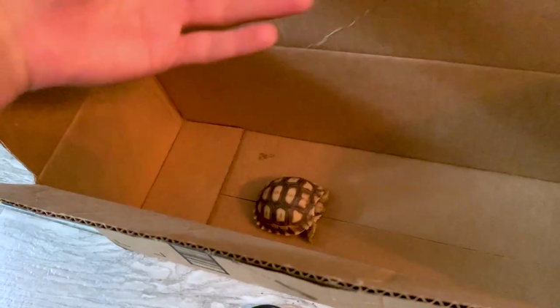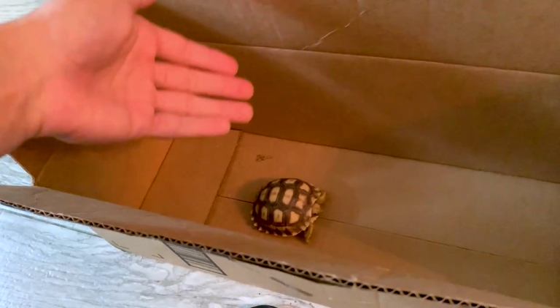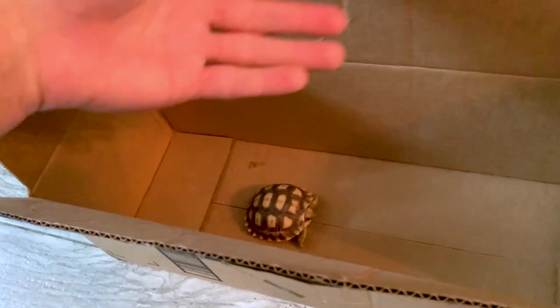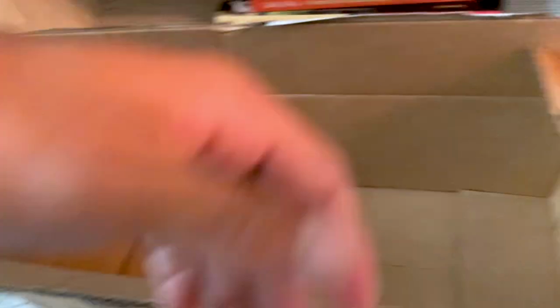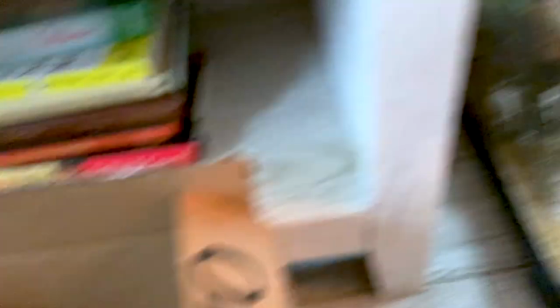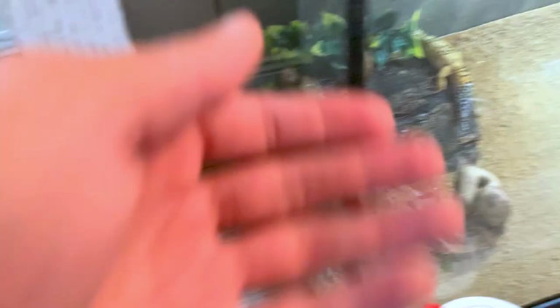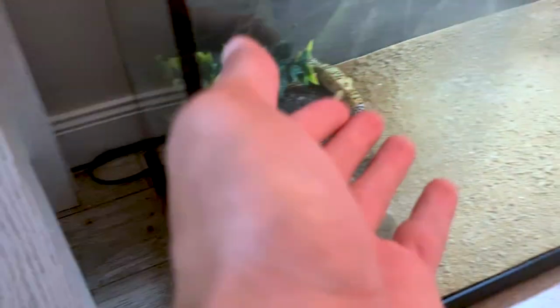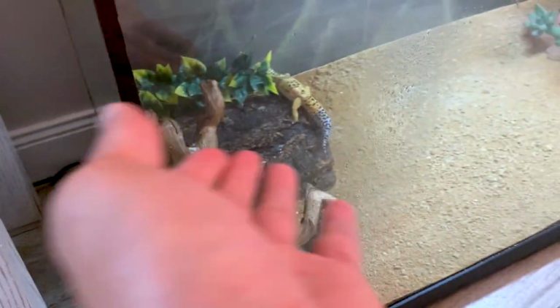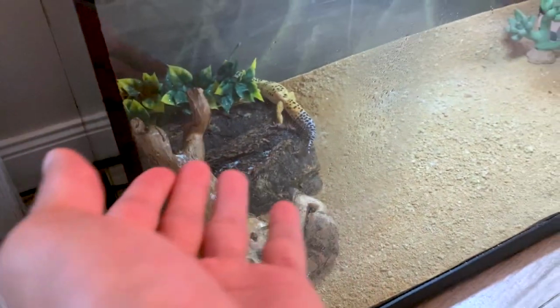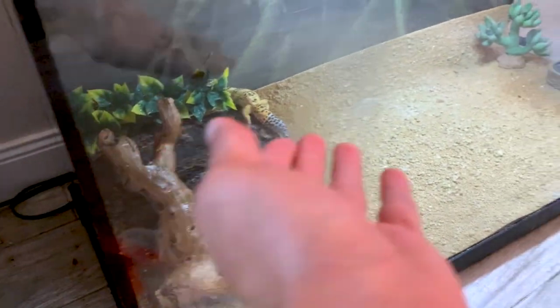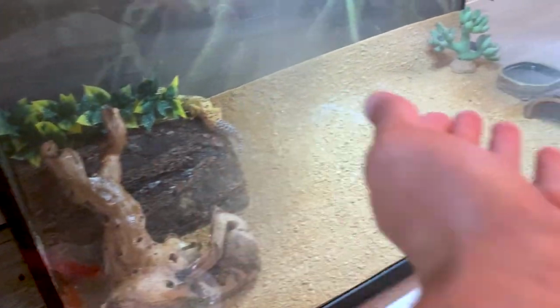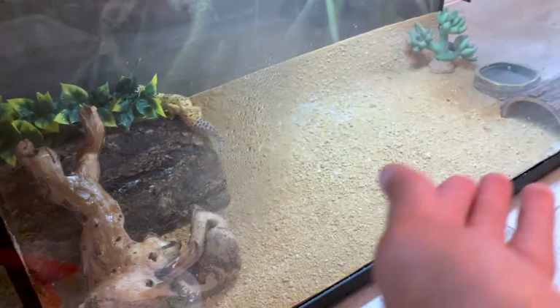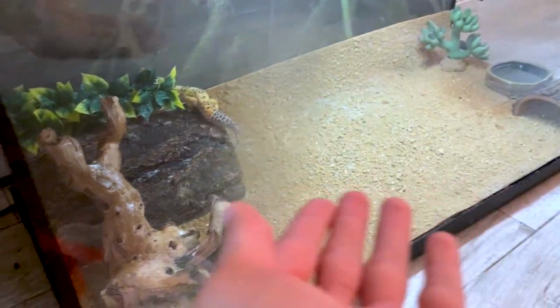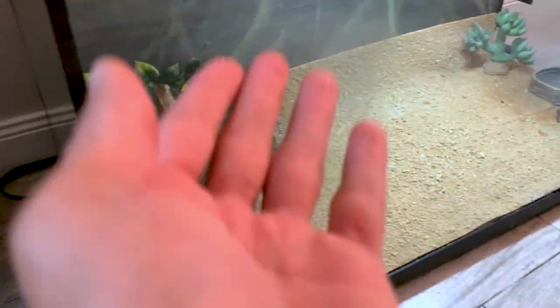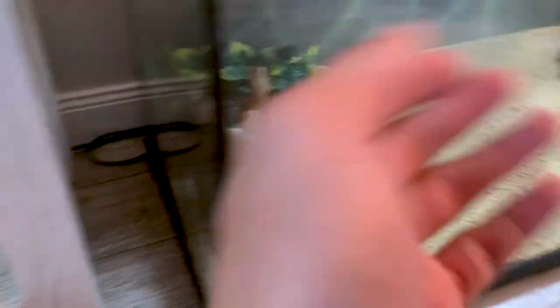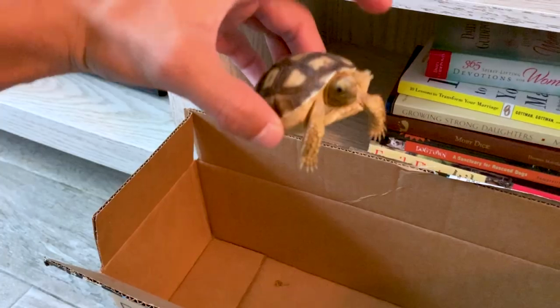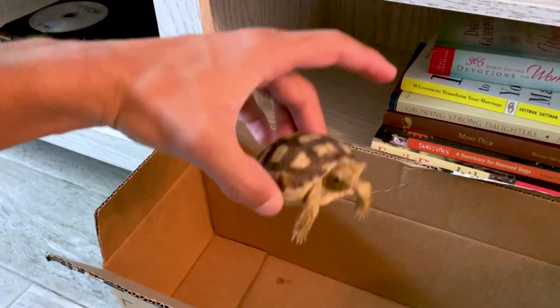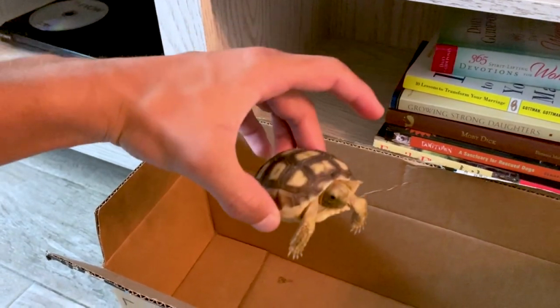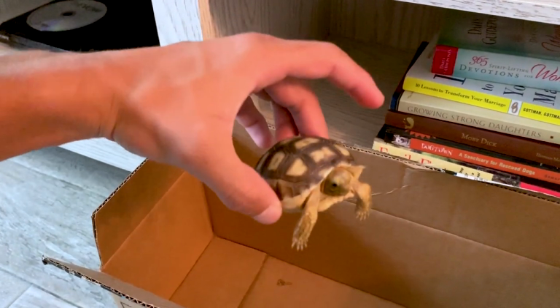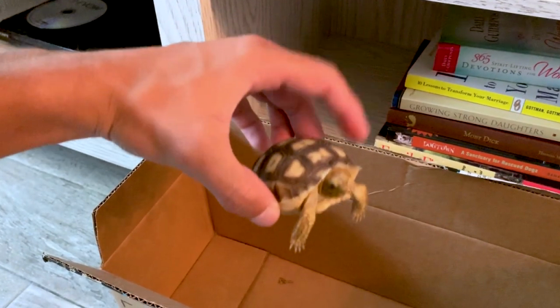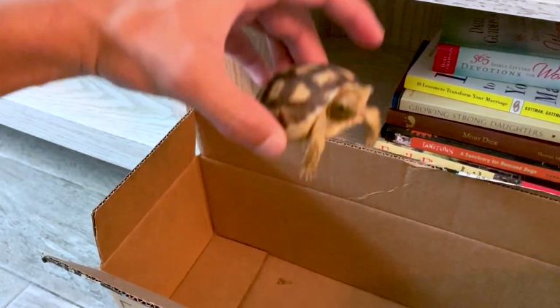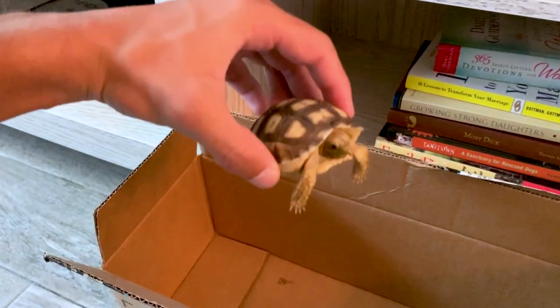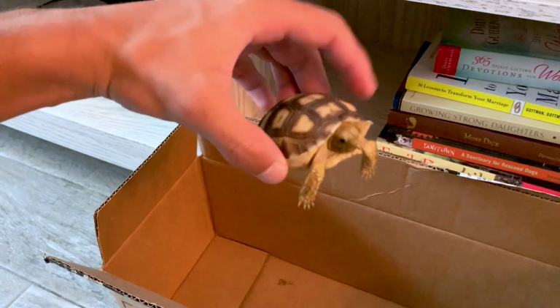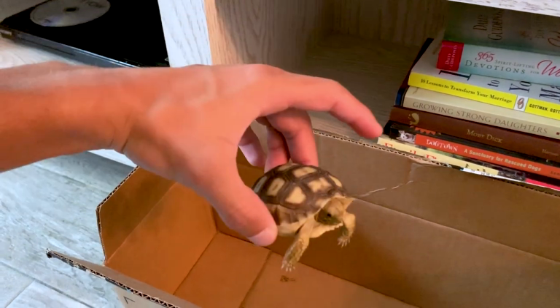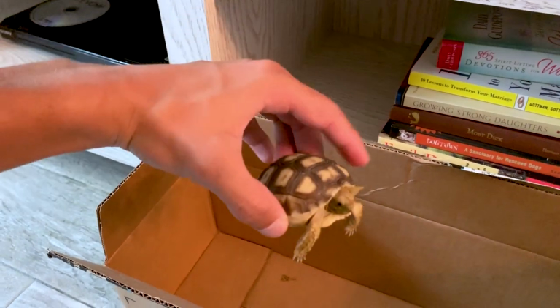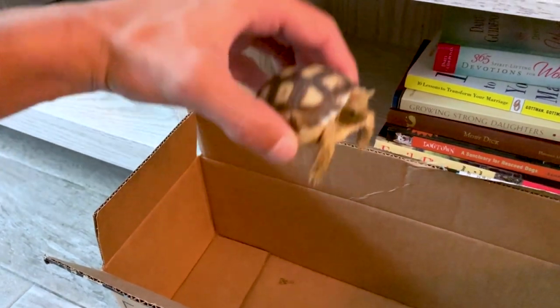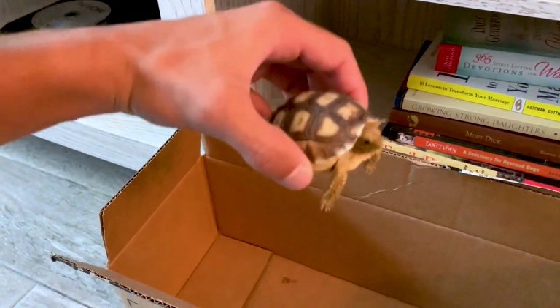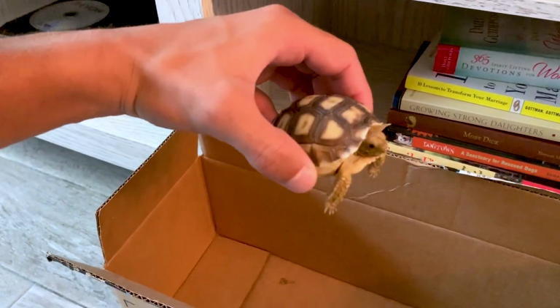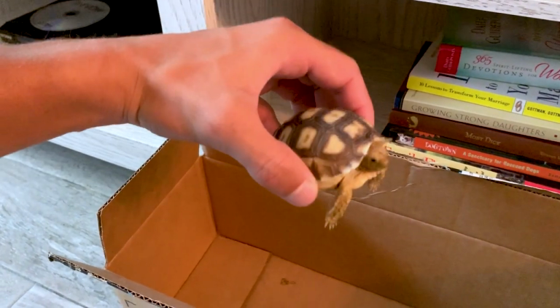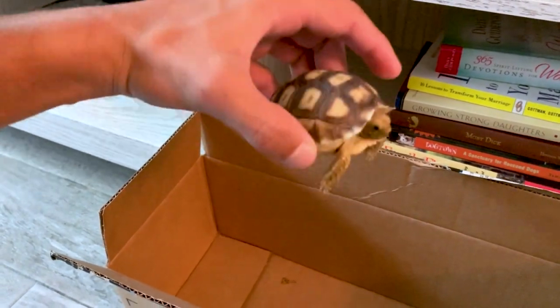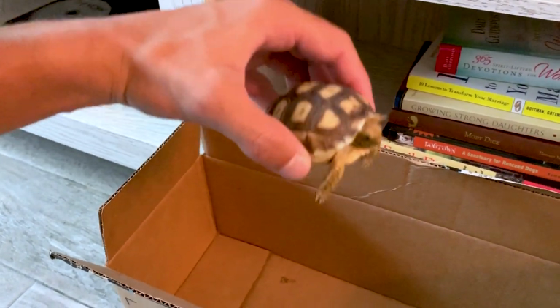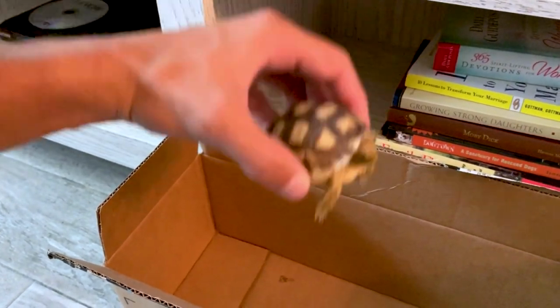Now, if you haven't seen the last video, I recently did my whole leopard gecko's tank. Now it's time for him to get his own outdoor enclosure. We're going to head to Home Depot and do that right now.